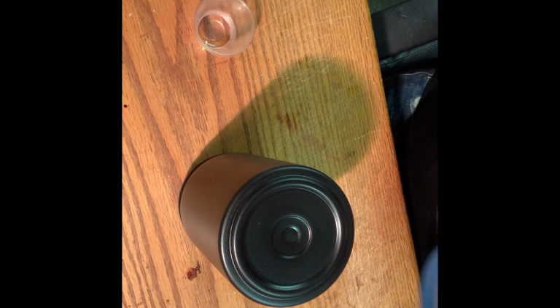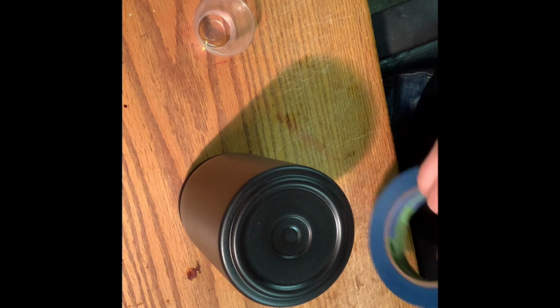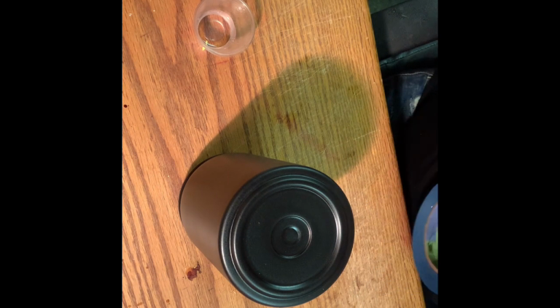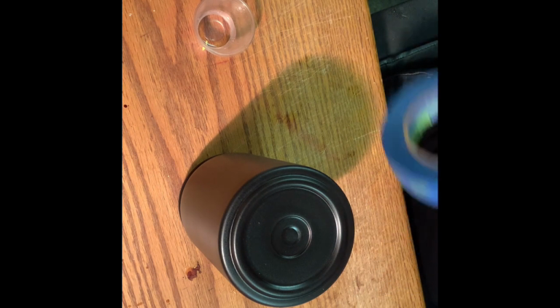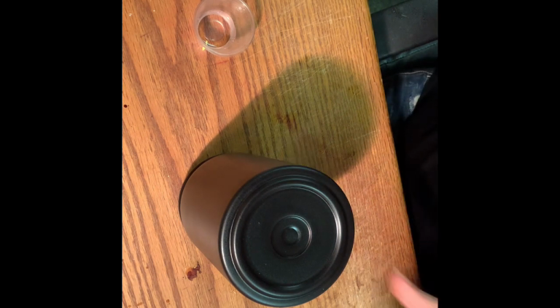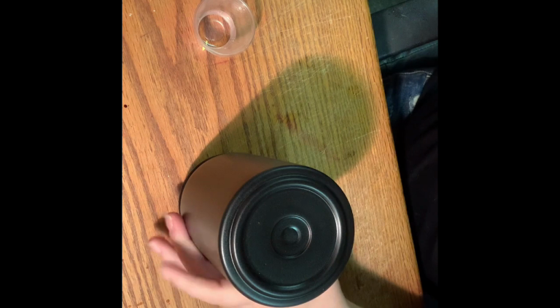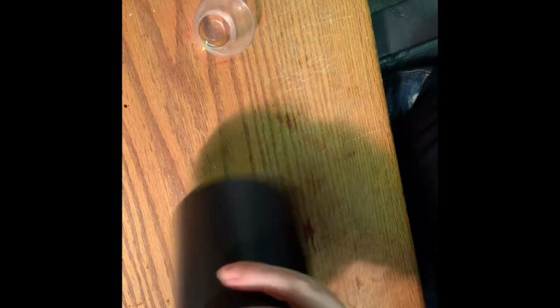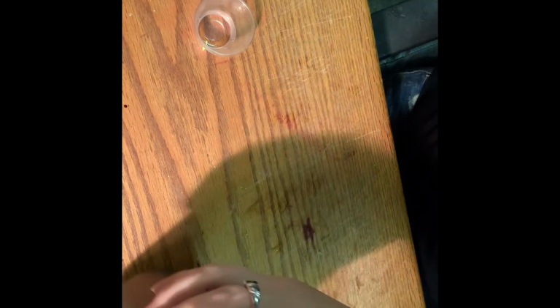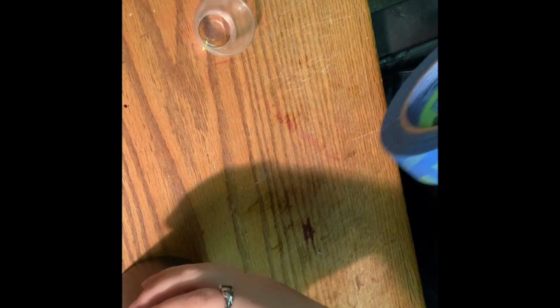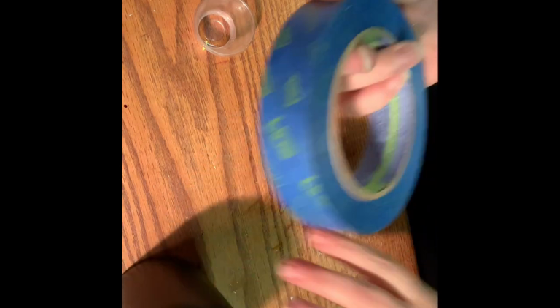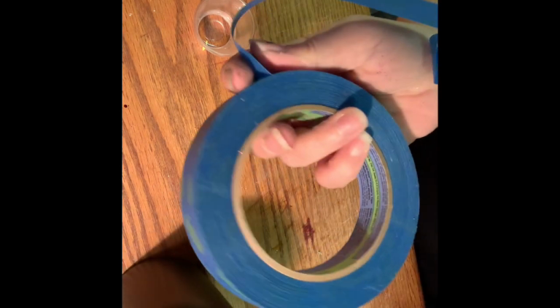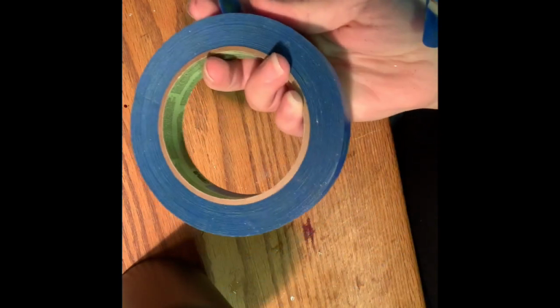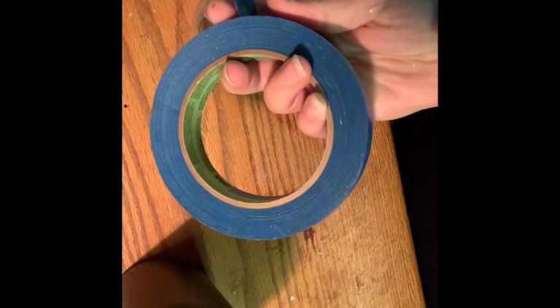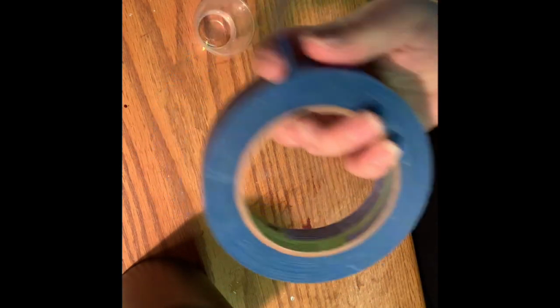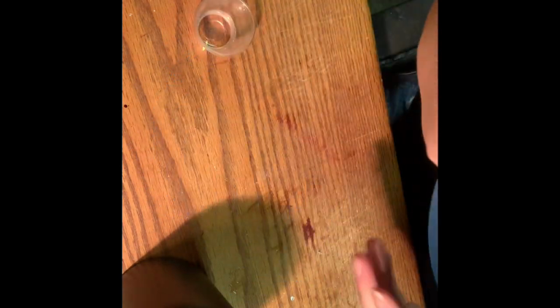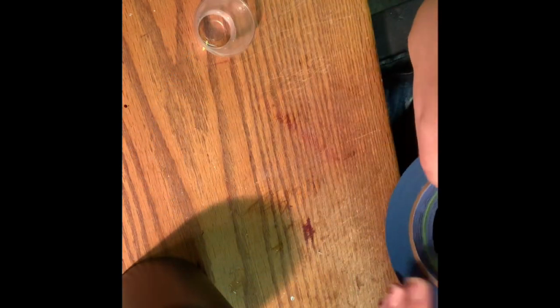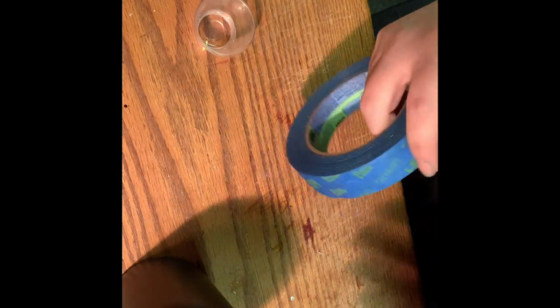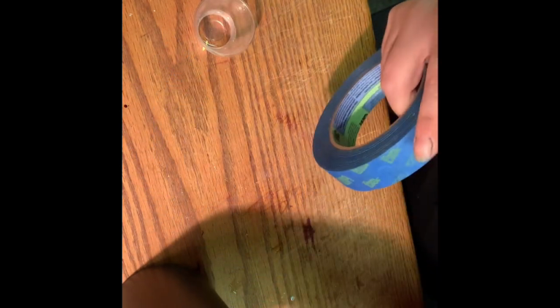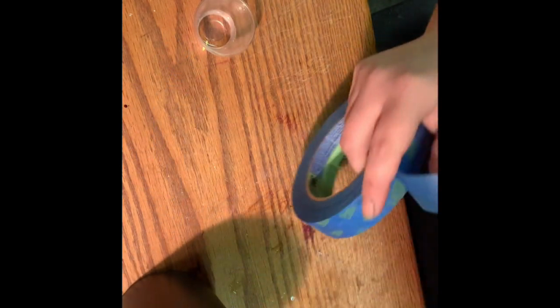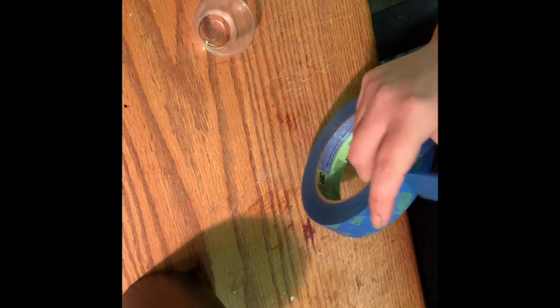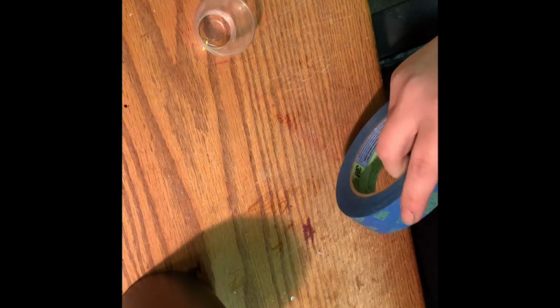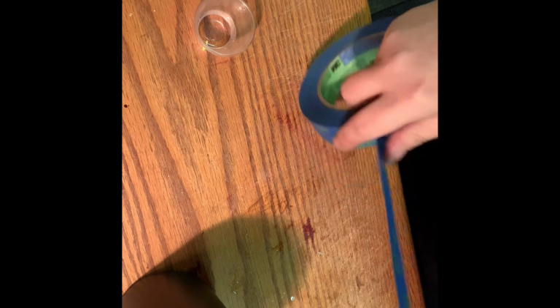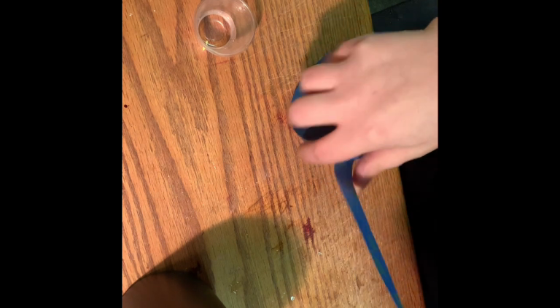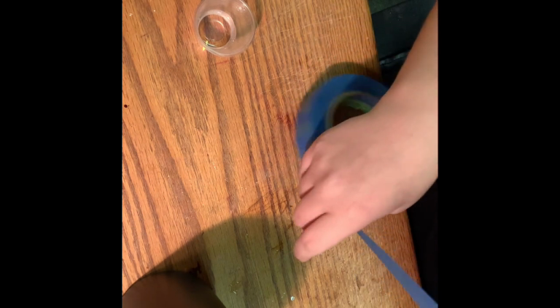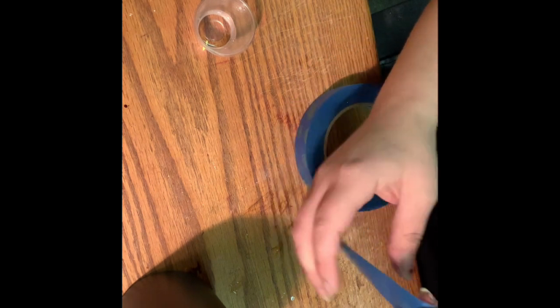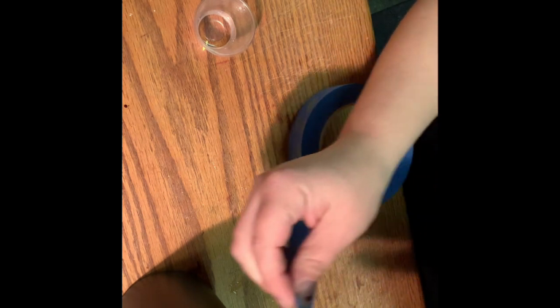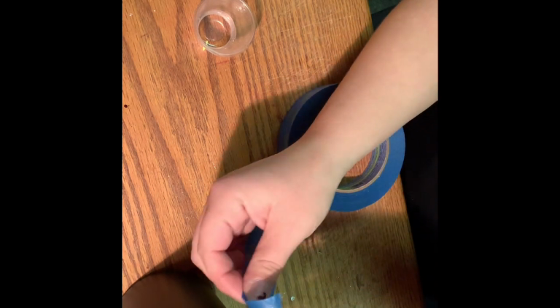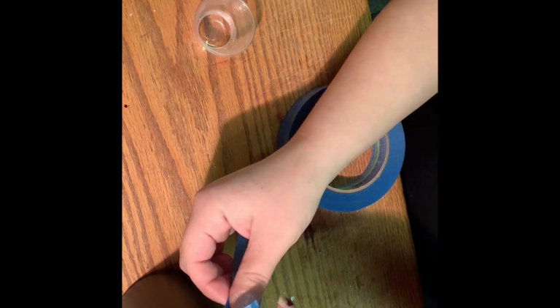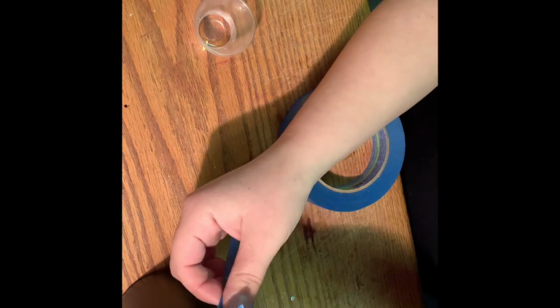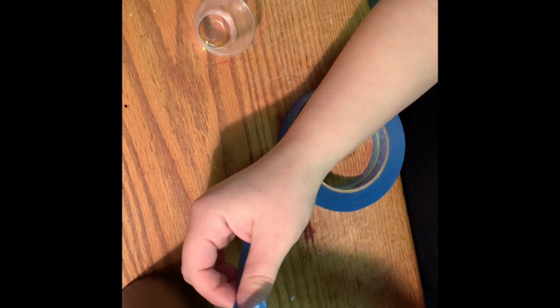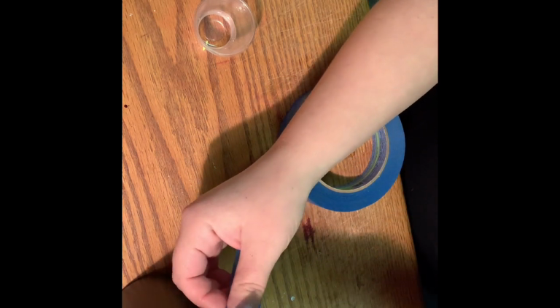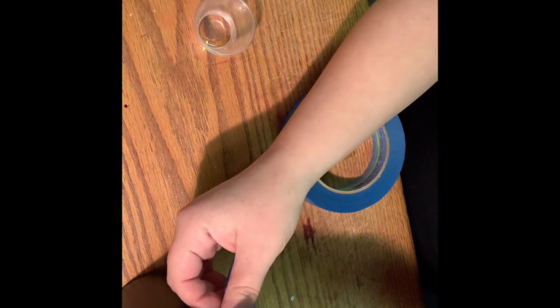The first thing I am using is painter's tape. I always use the blue ones. I know there's other ones to use, but the blue is my favorite.